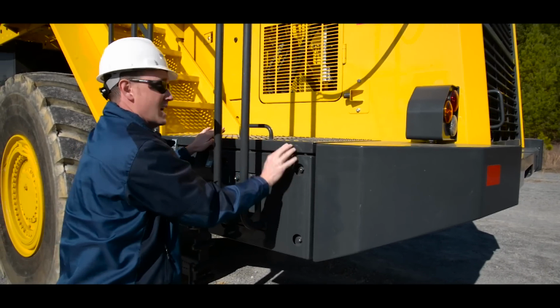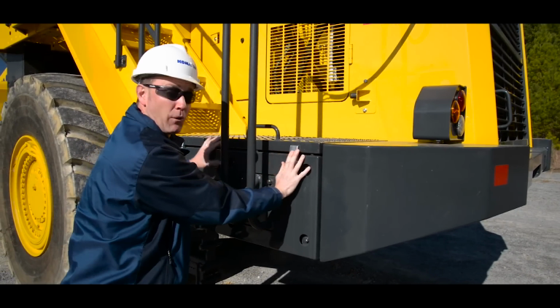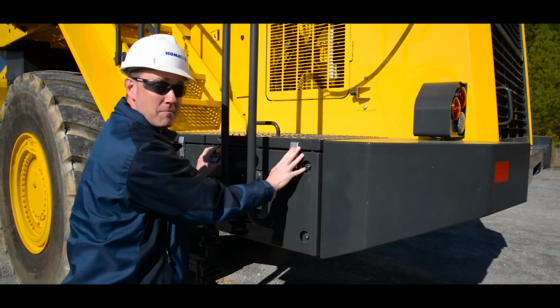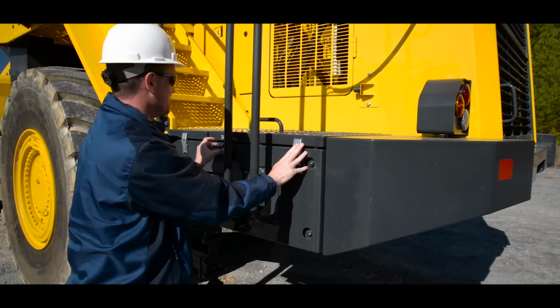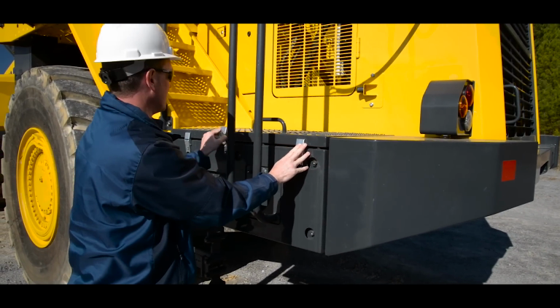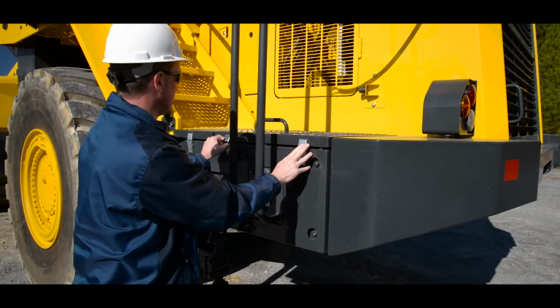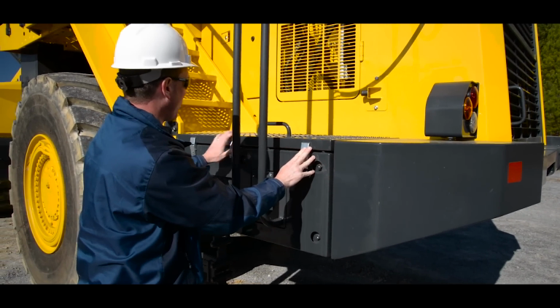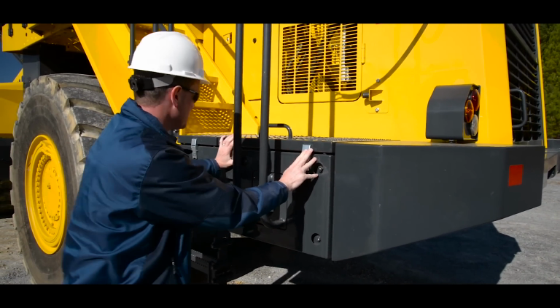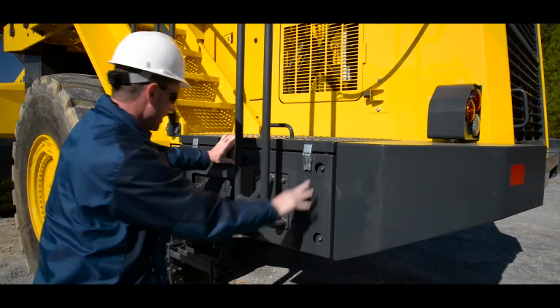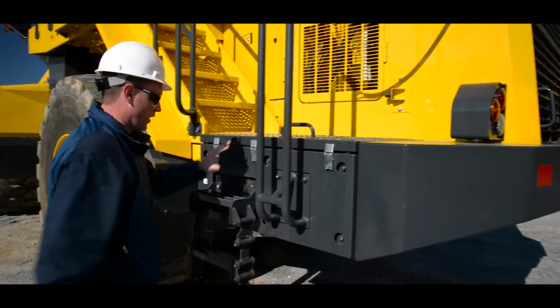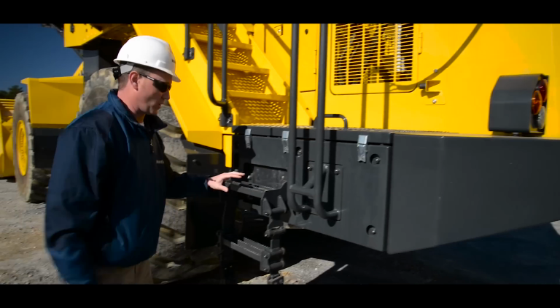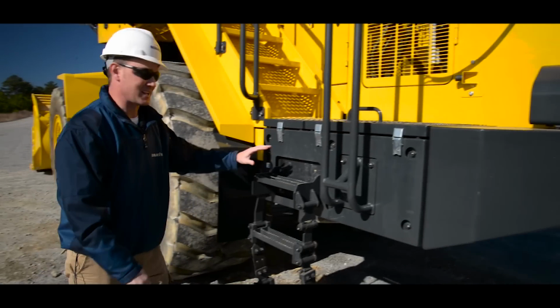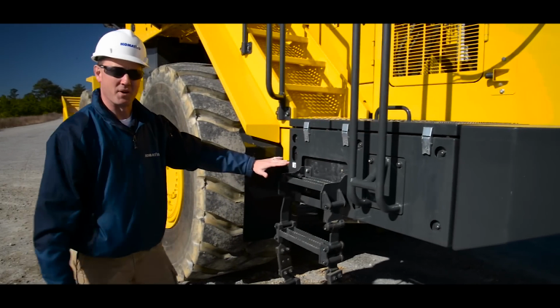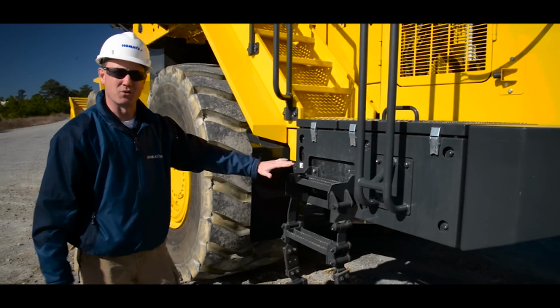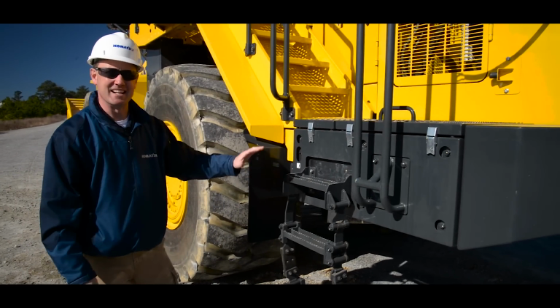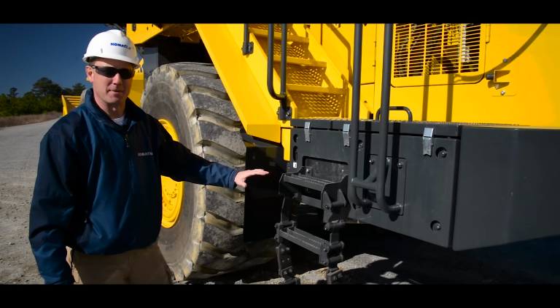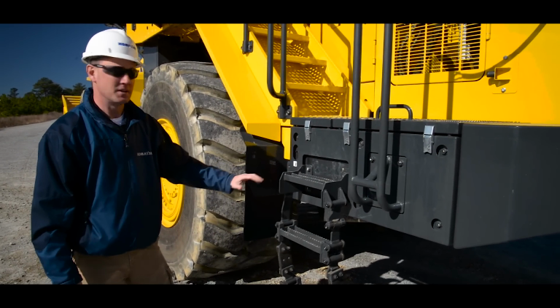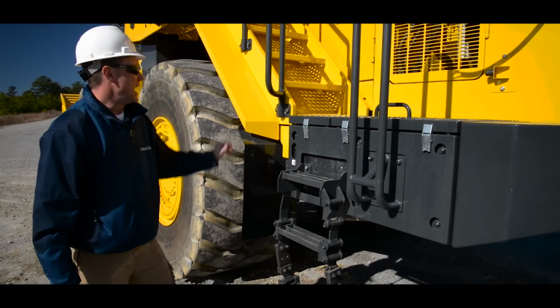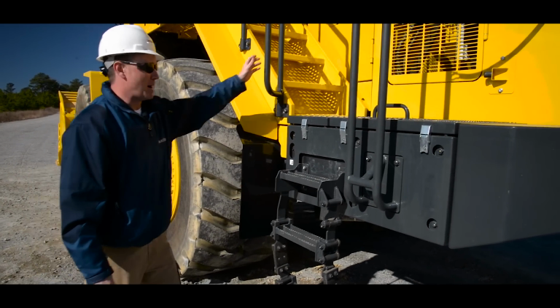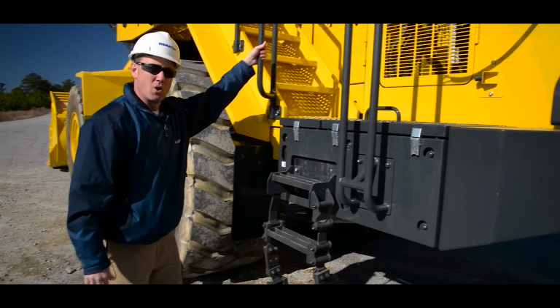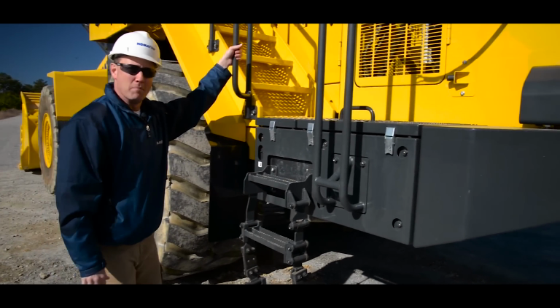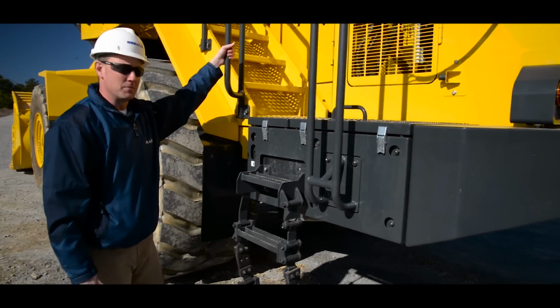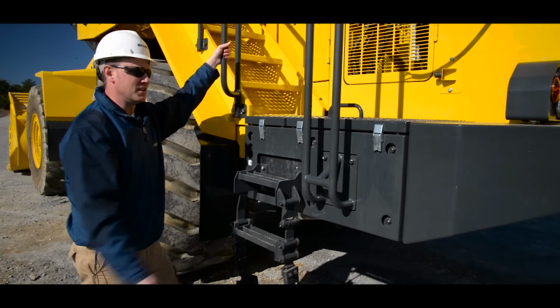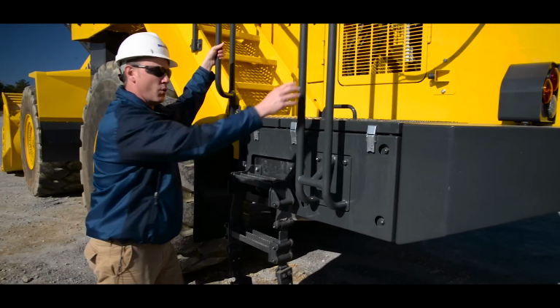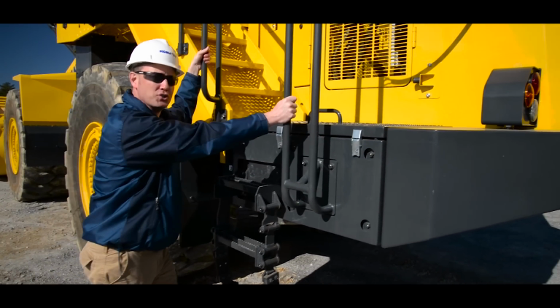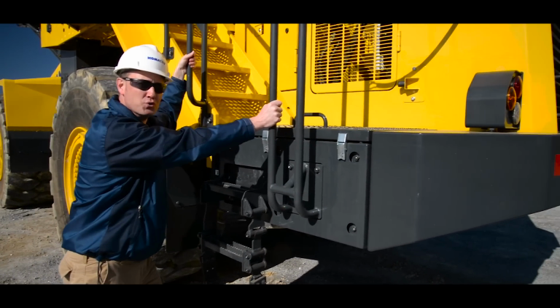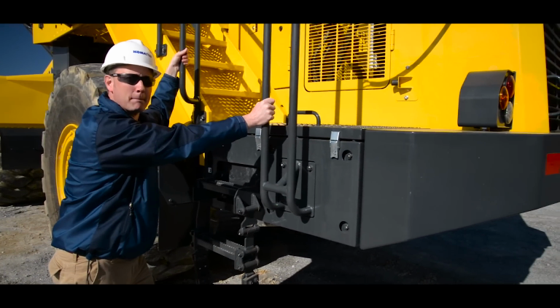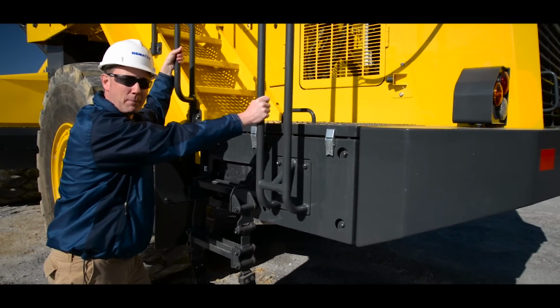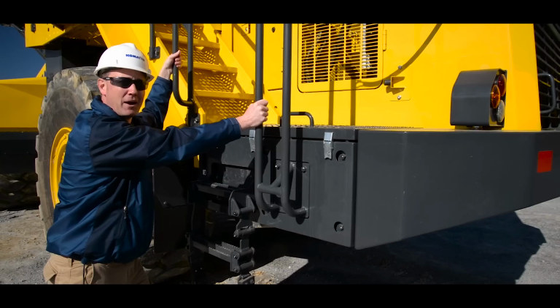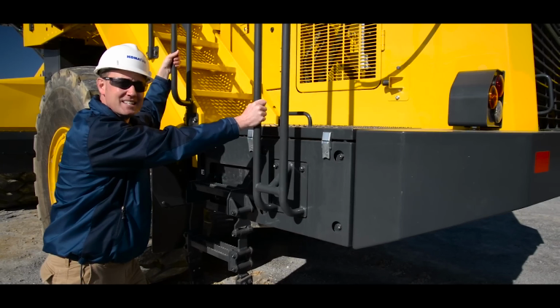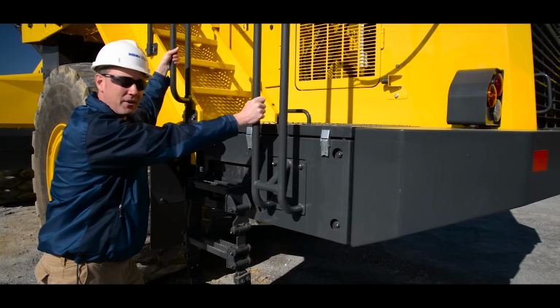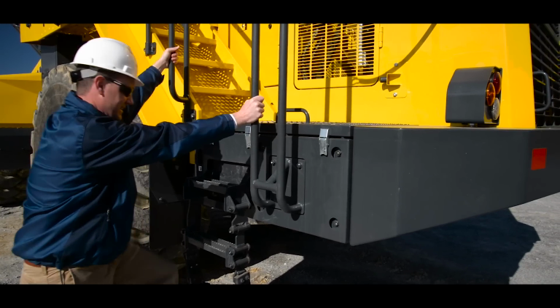Now we're ready to mount the machine. But before we do so, we want to make sure our access point is free of any damage. And remember, when mounting the machine, you want to make sure you're using proper mounting and dismounting techniques.